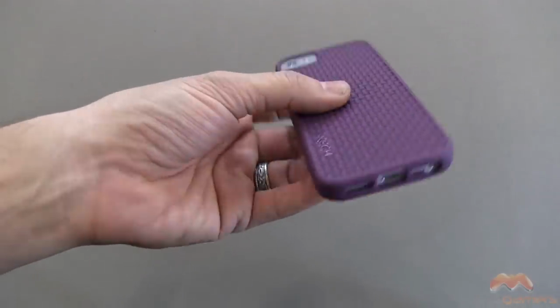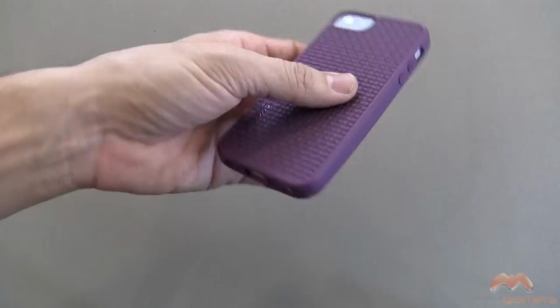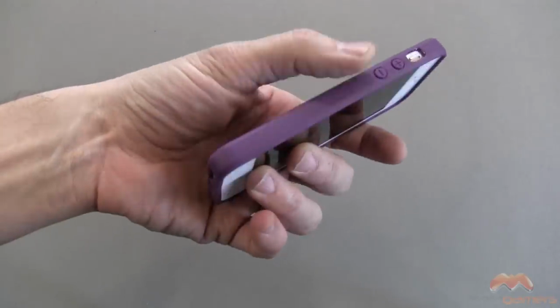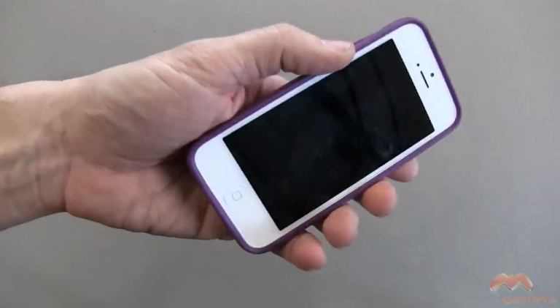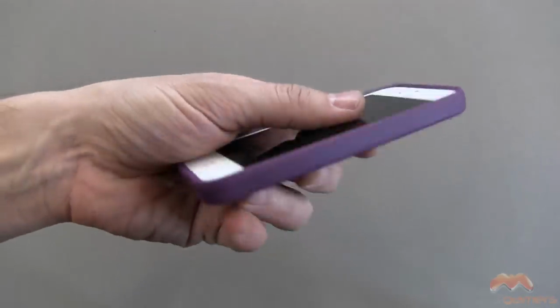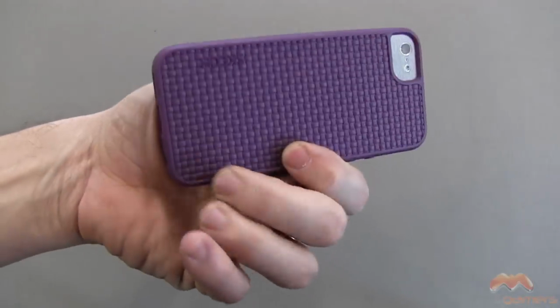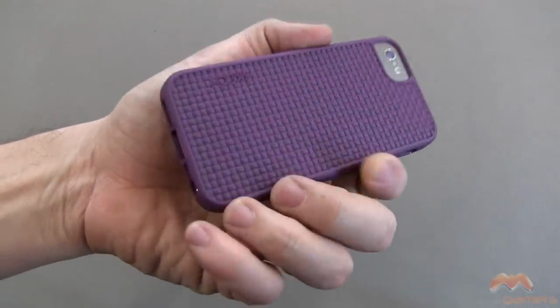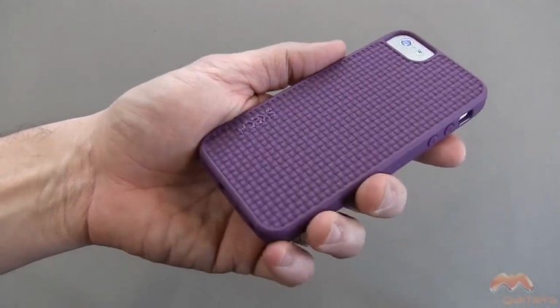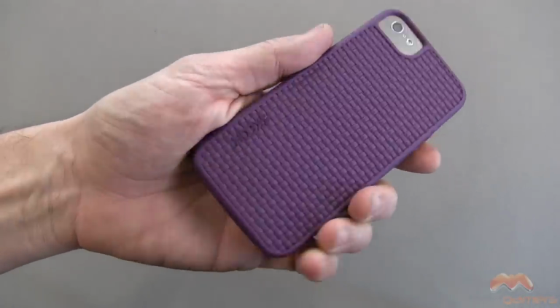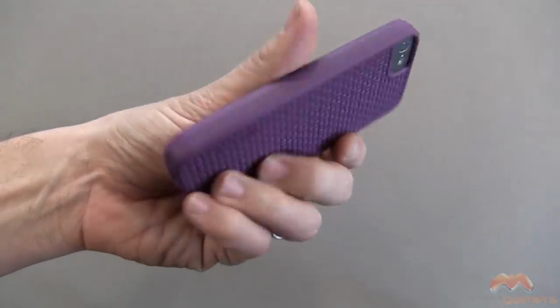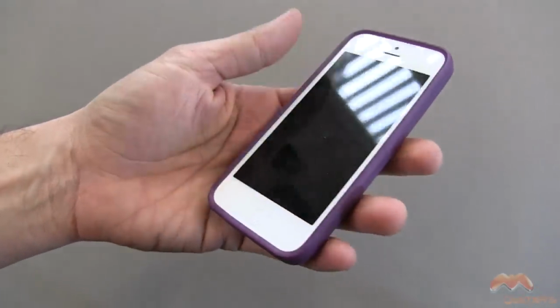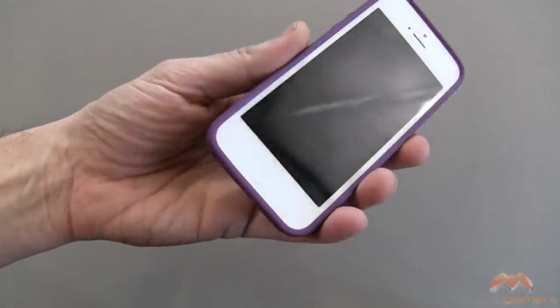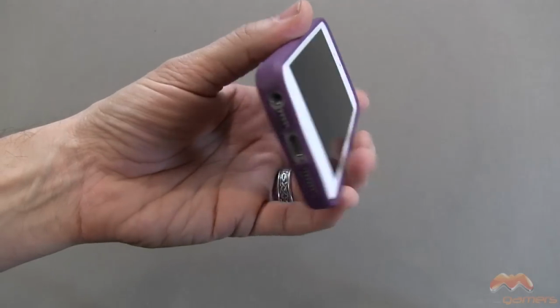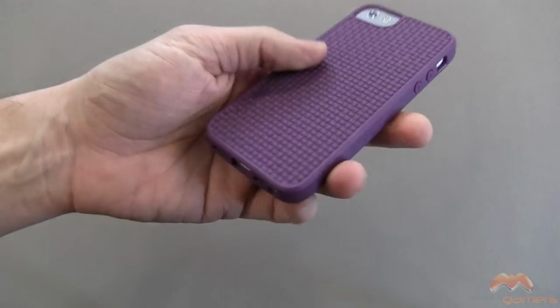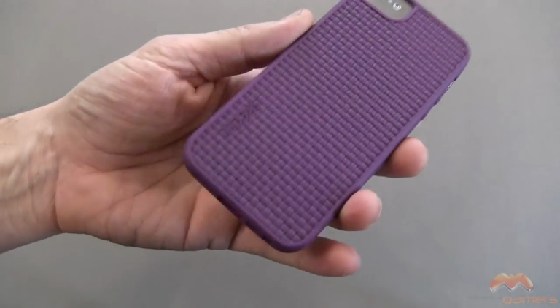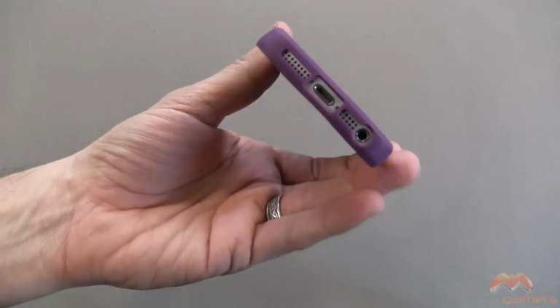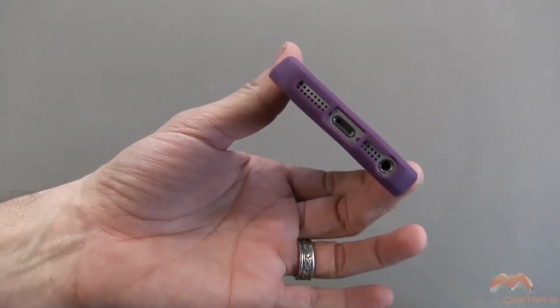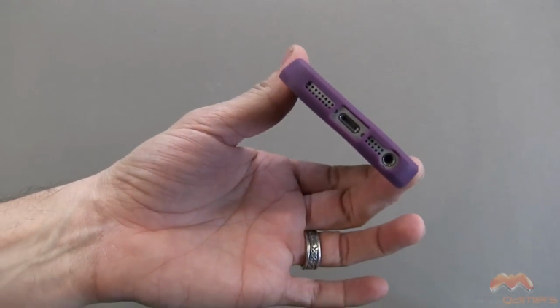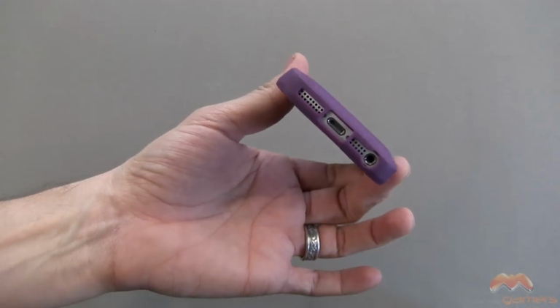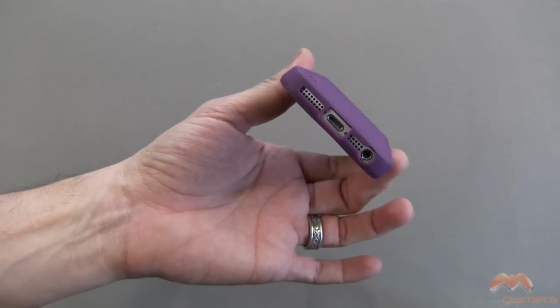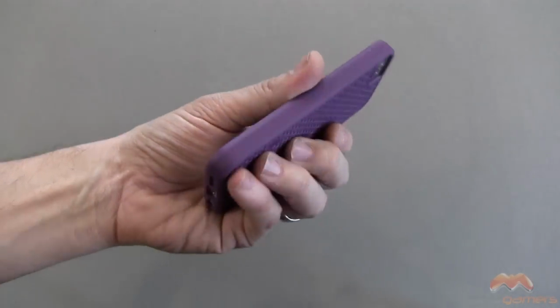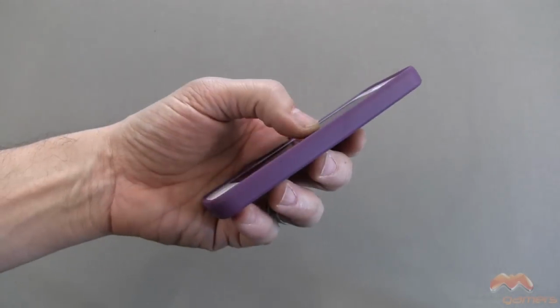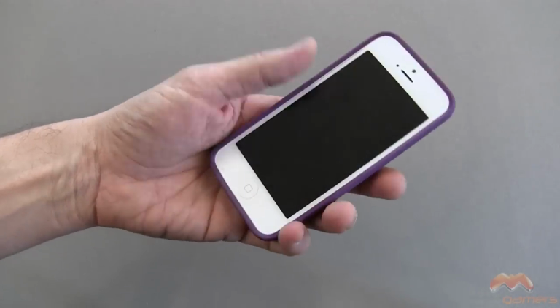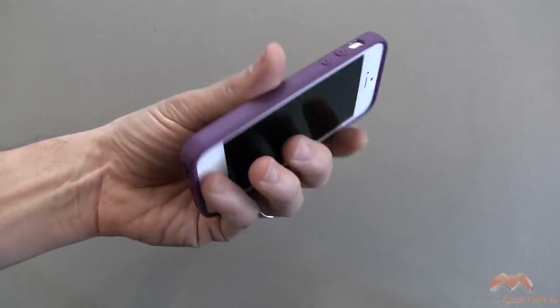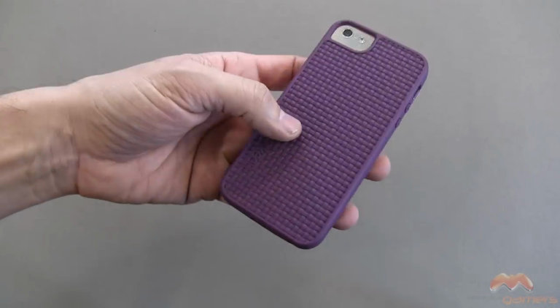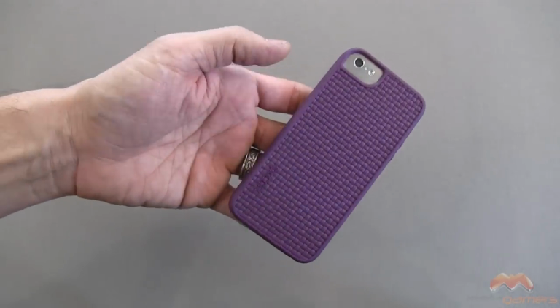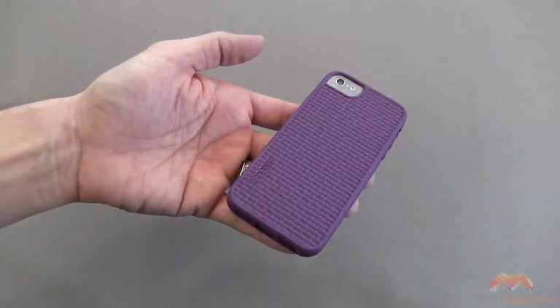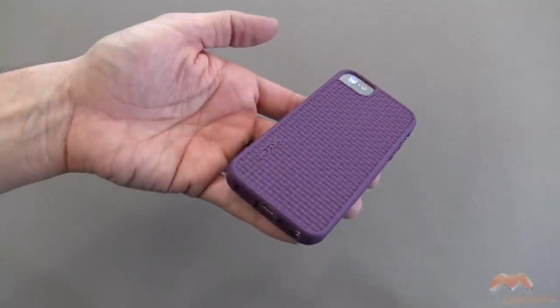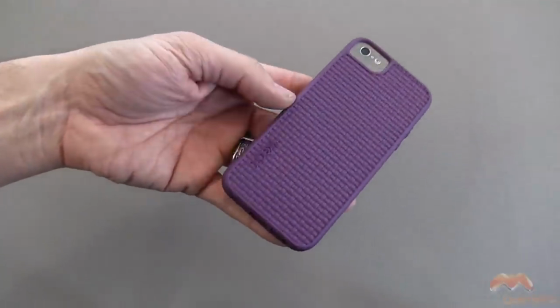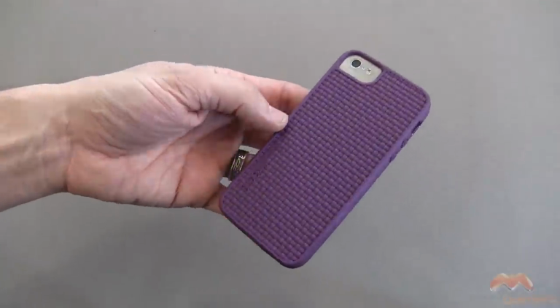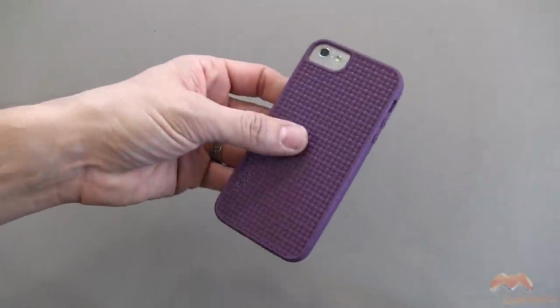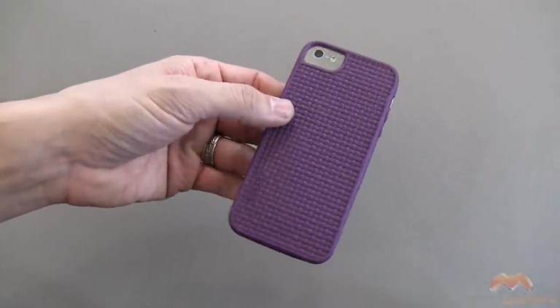This case is going to provide a decent level of drop protection because of the material it's made out of, but it also keeps your iPhone 5 very slim and very lightweight, so it is a nice alternative to some of the more bulky cases out there.